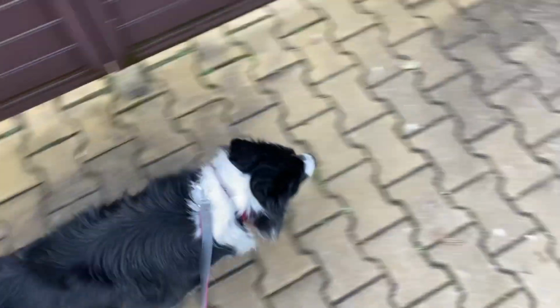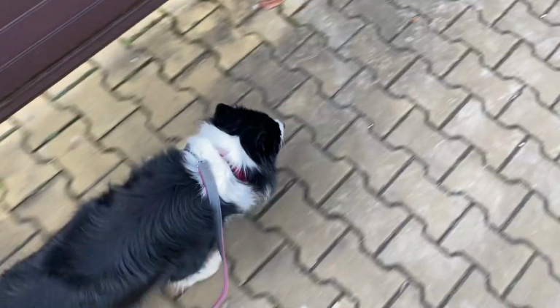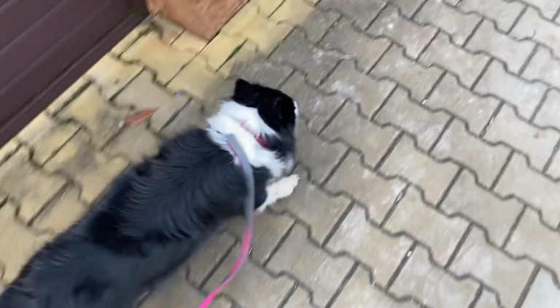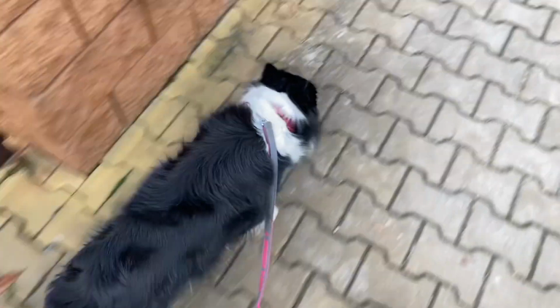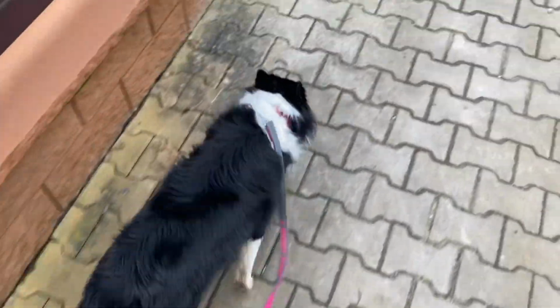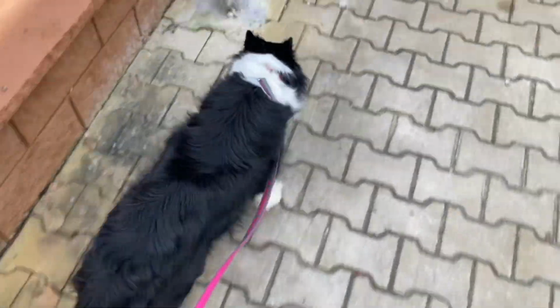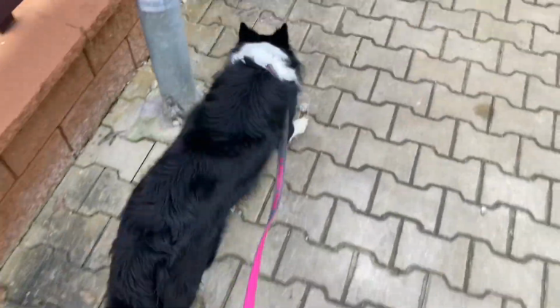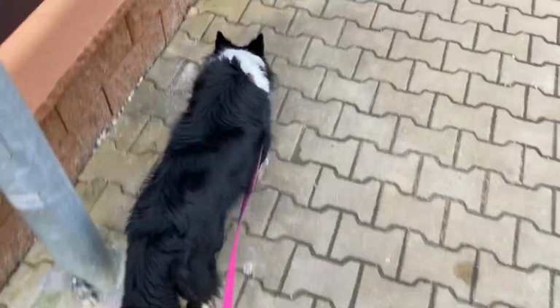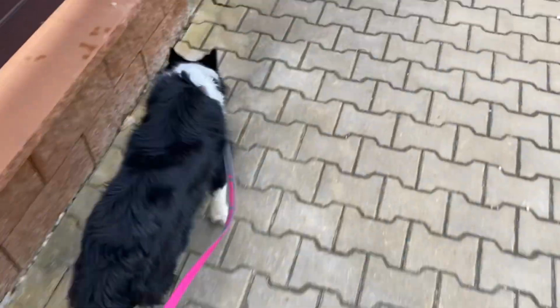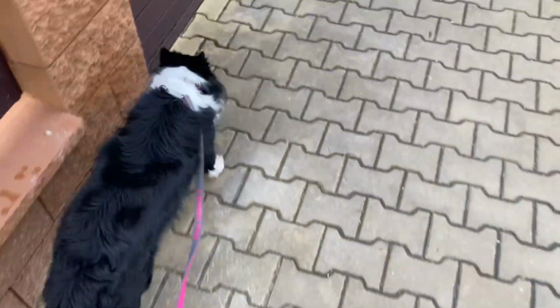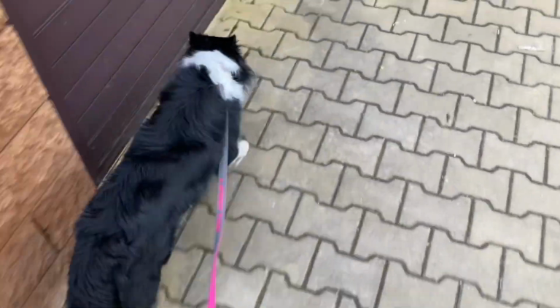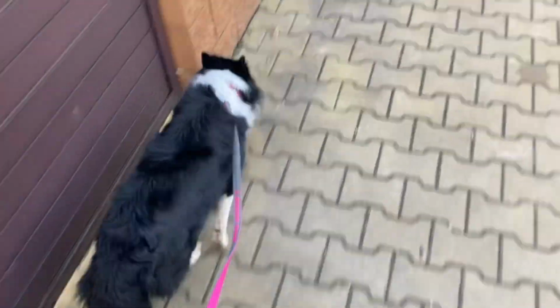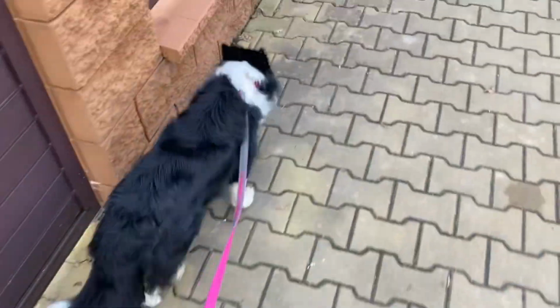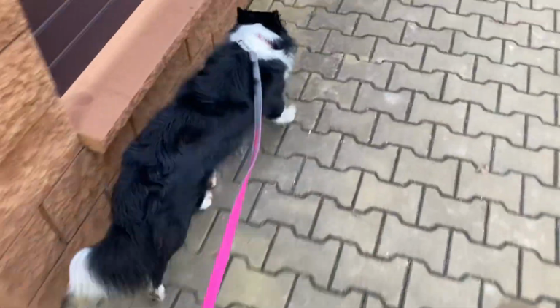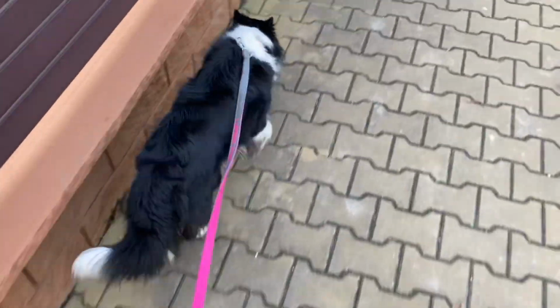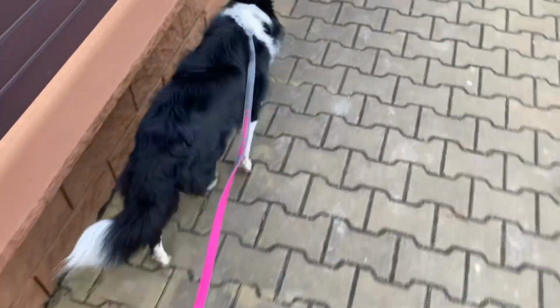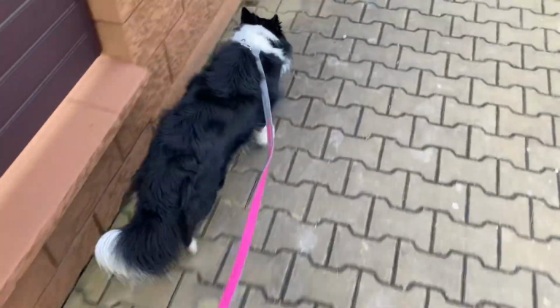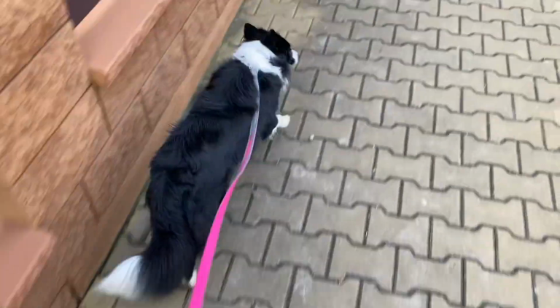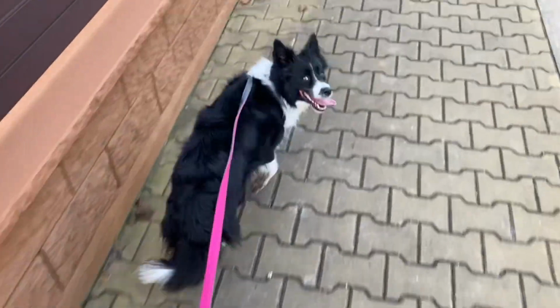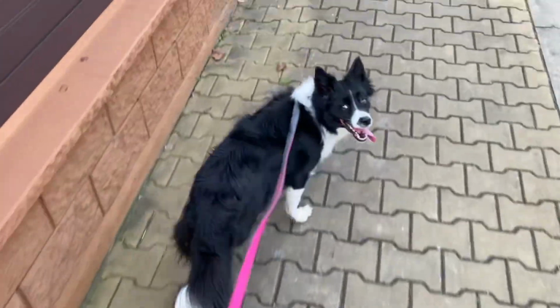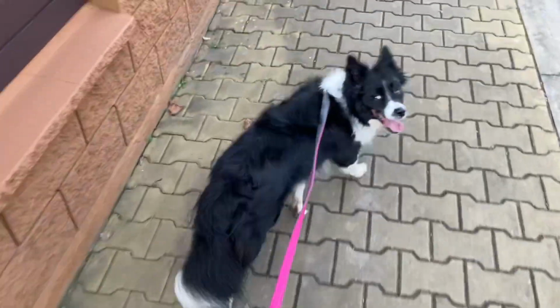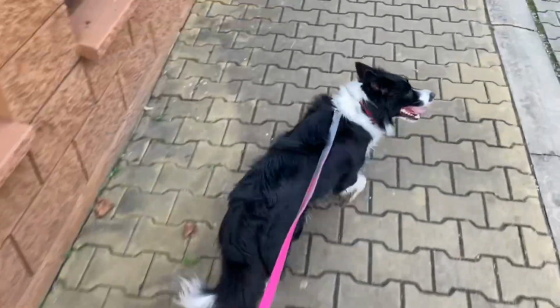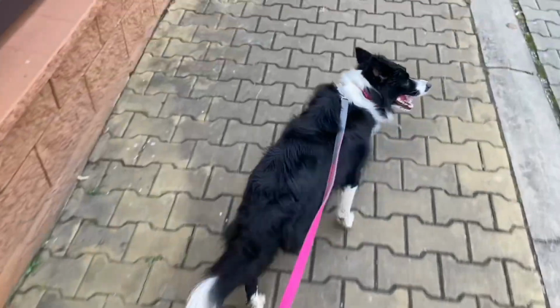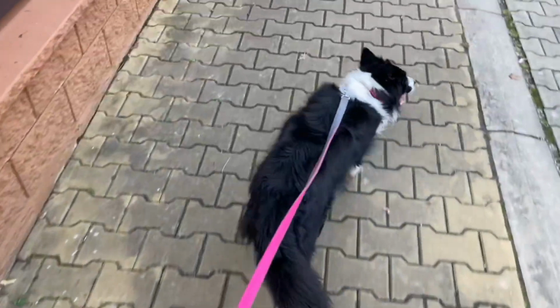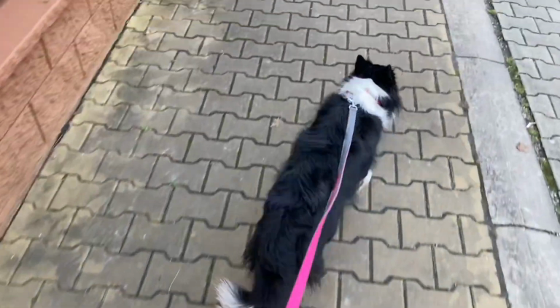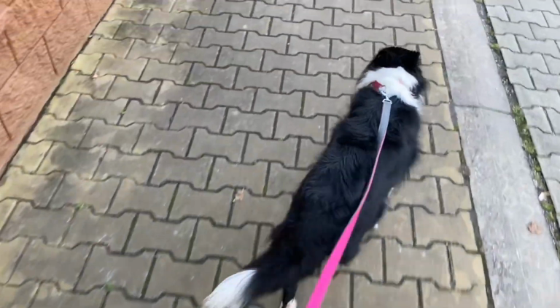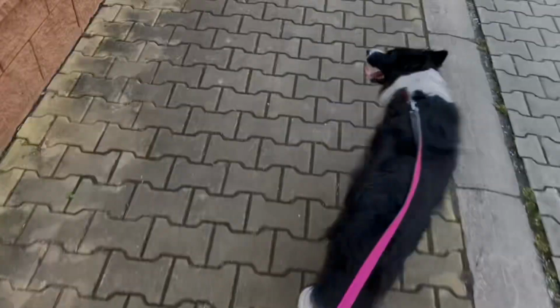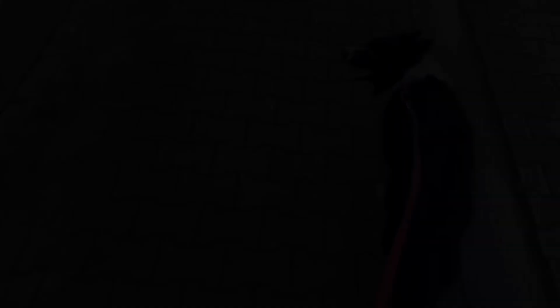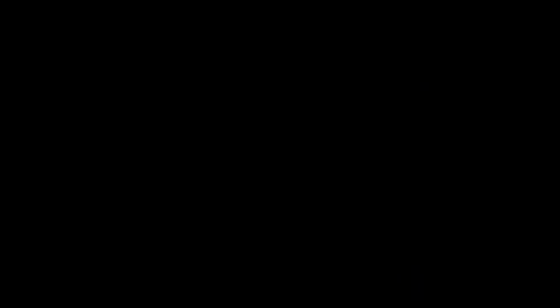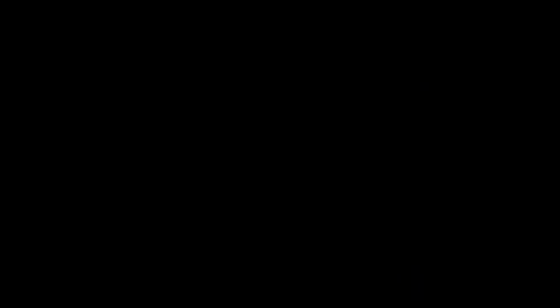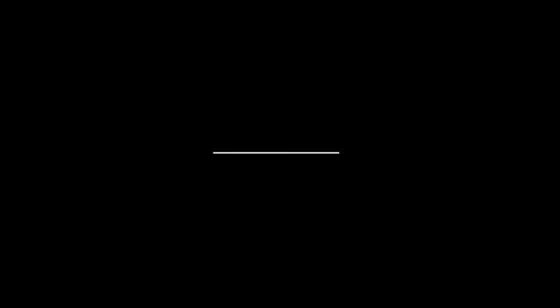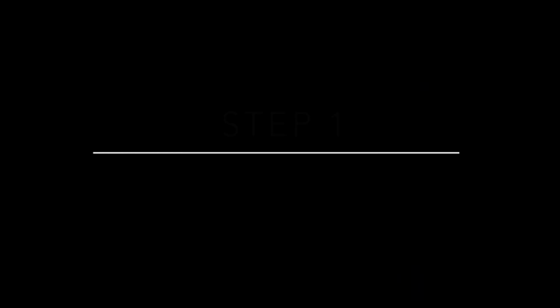On-leash walking is basically a dog trick, or a dog sport discipline if you prefer, so proper training is necessary. It will take some time and effort, but you can get there.